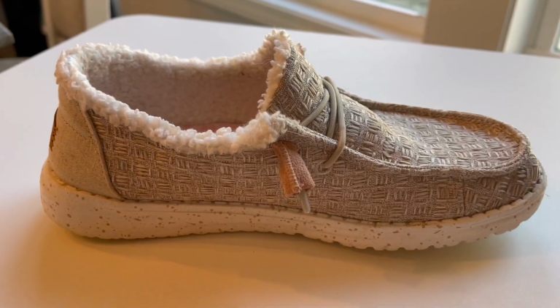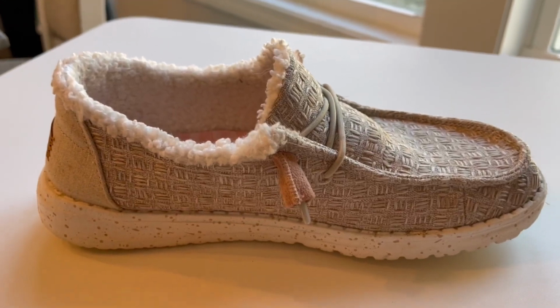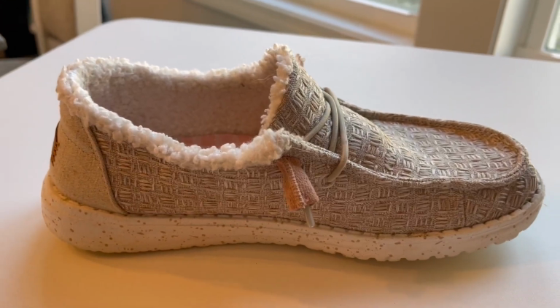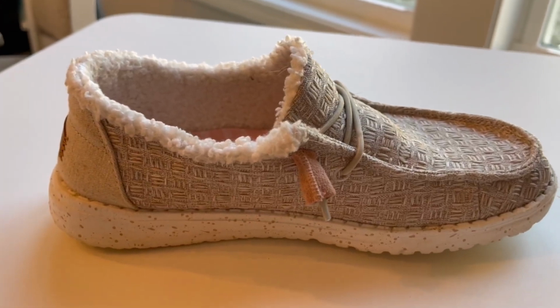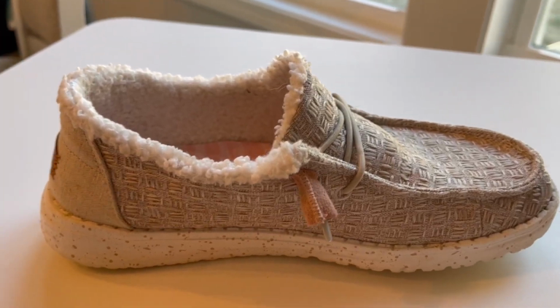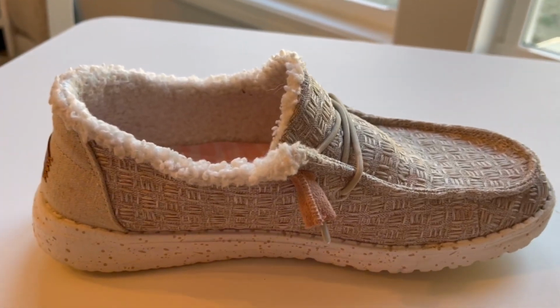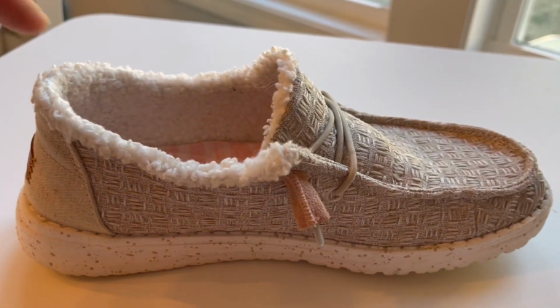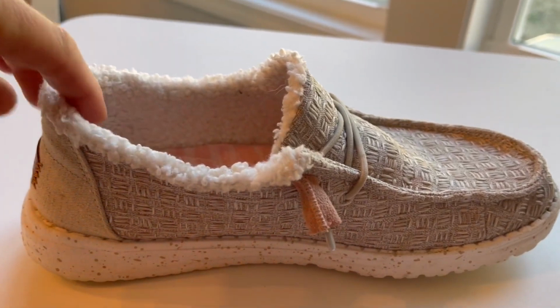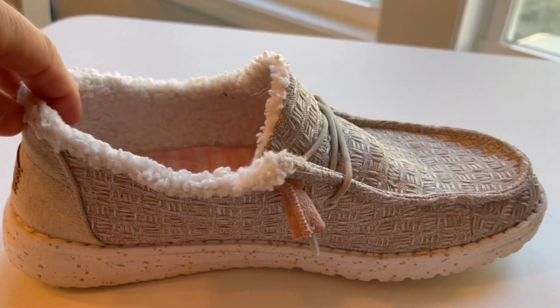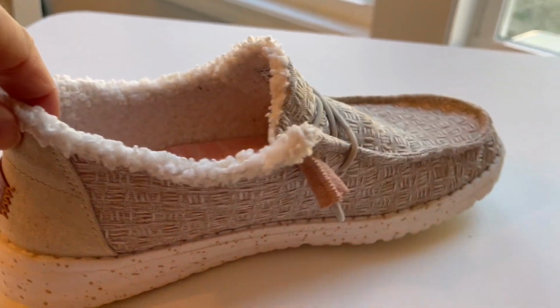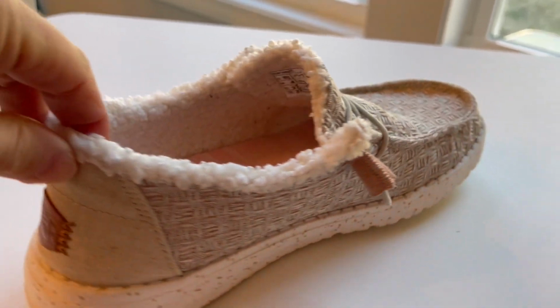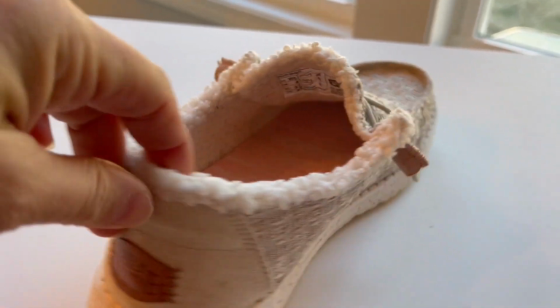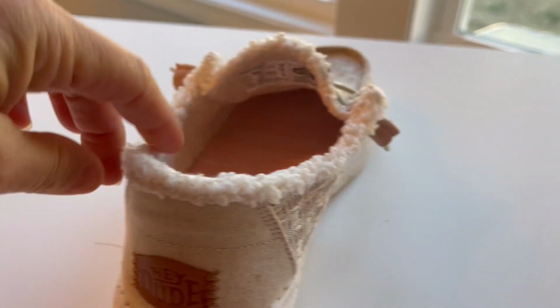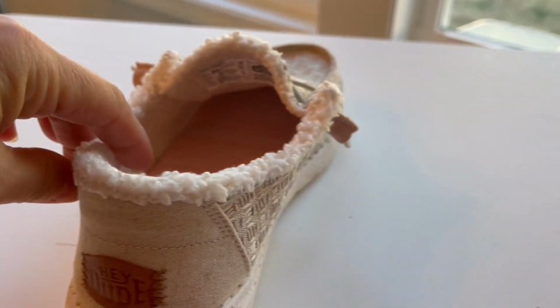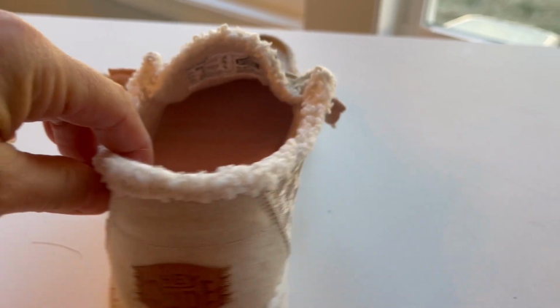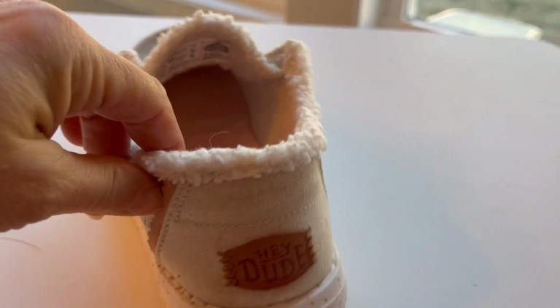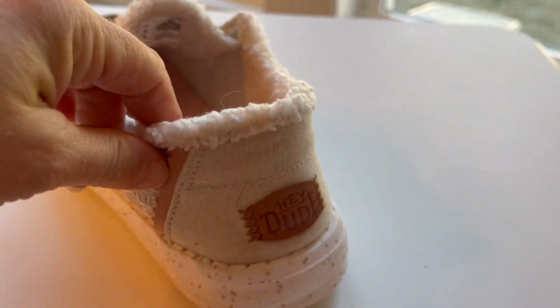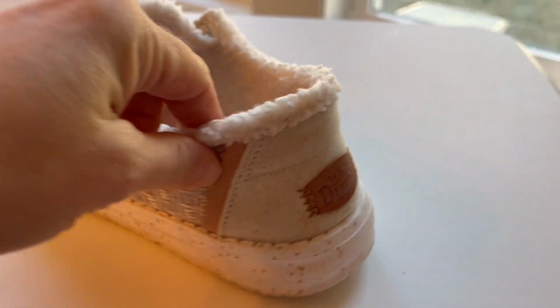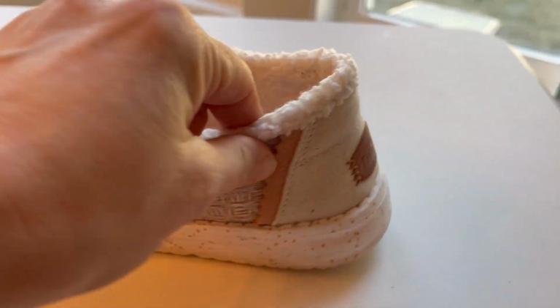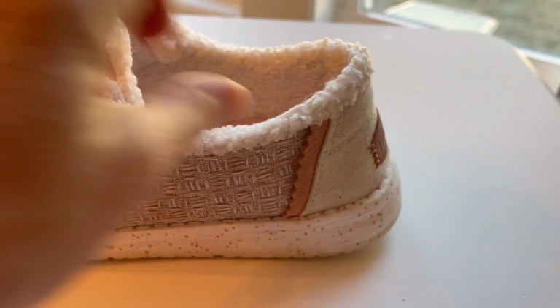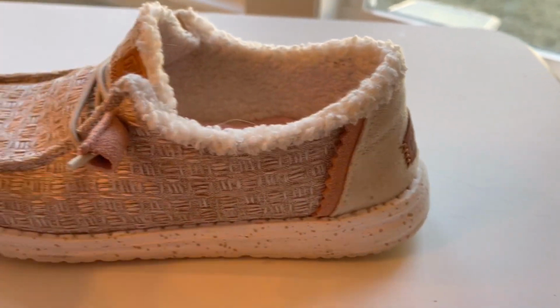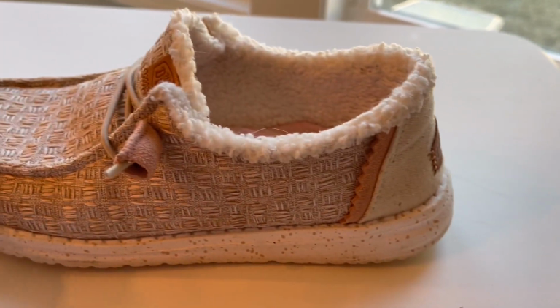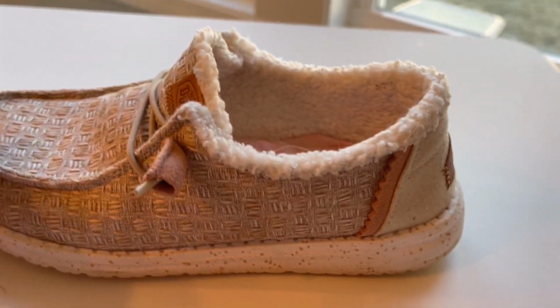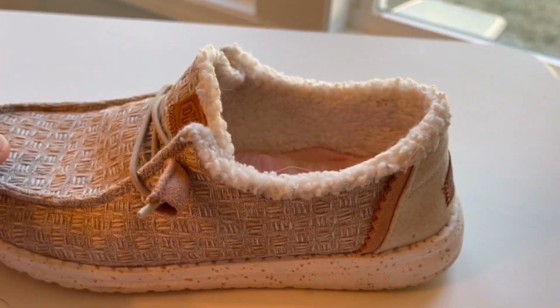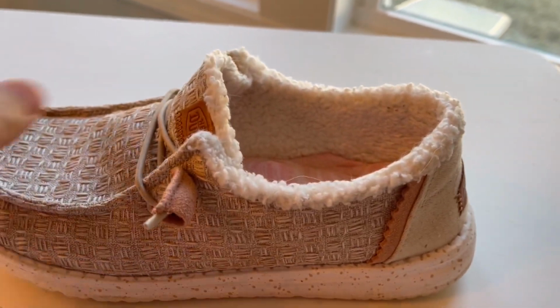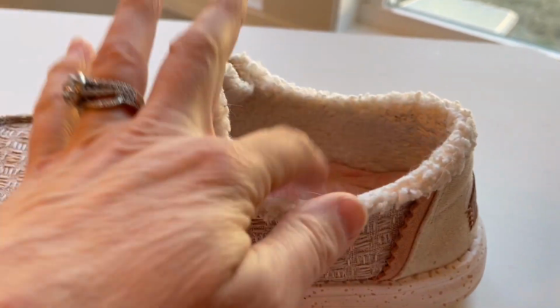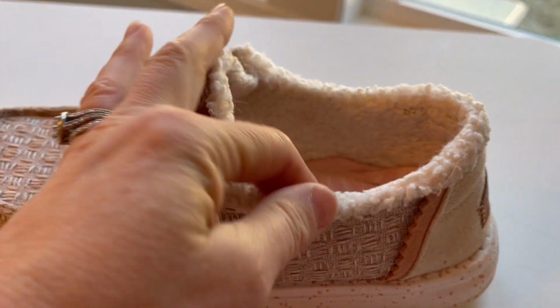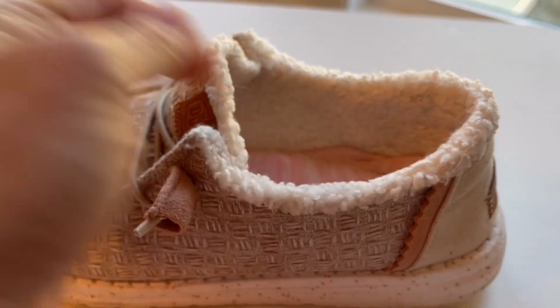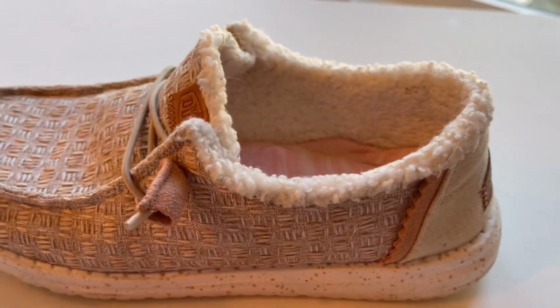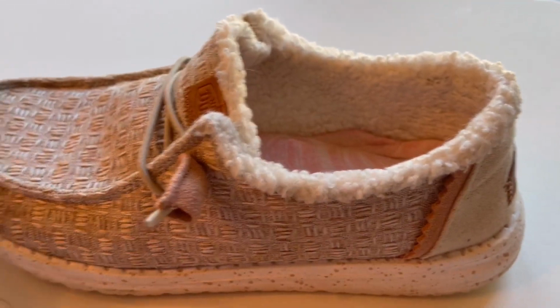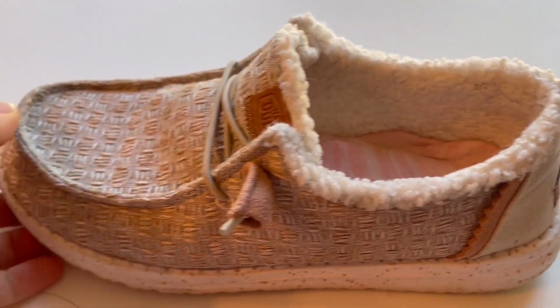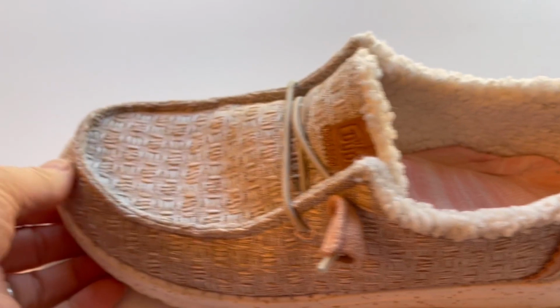Hey, wanted to hop on real quick to share about this Hey Dude Women's Wendy Warmth. Let me show you a few things about this — I'll show you what it looks like on and let's talk about sizing as well.